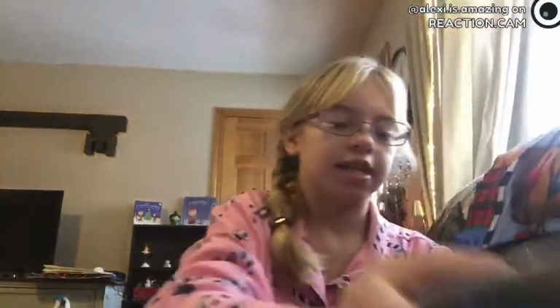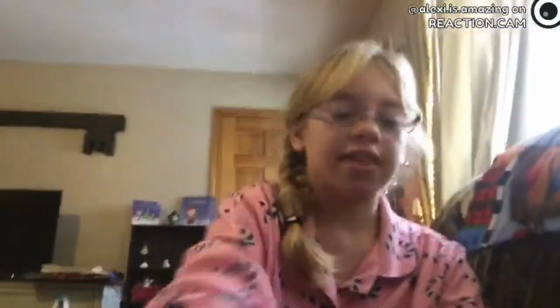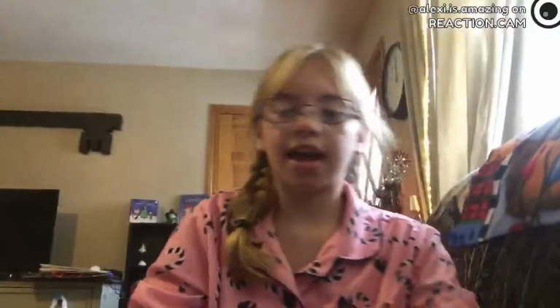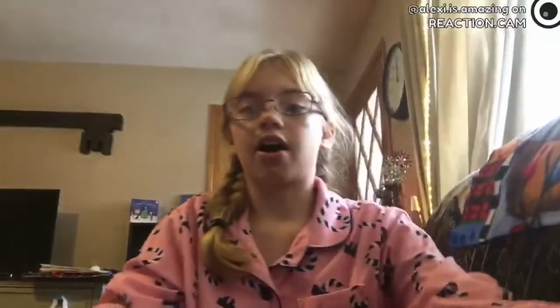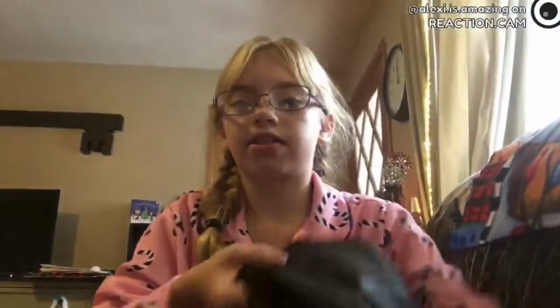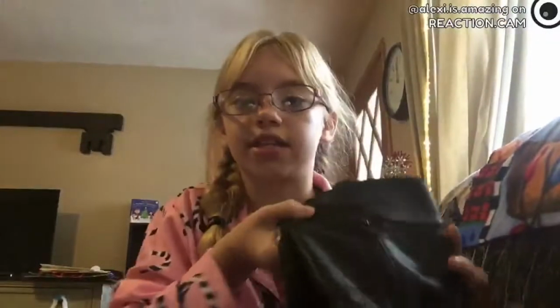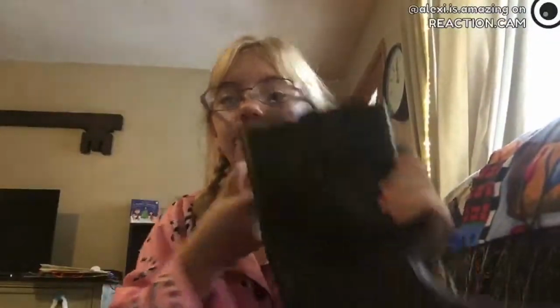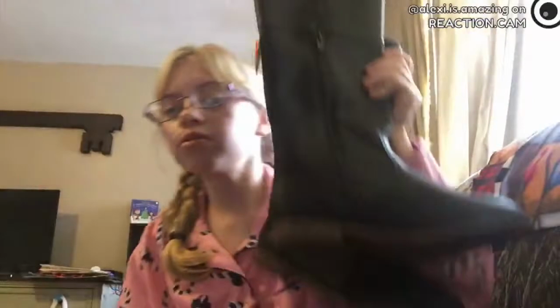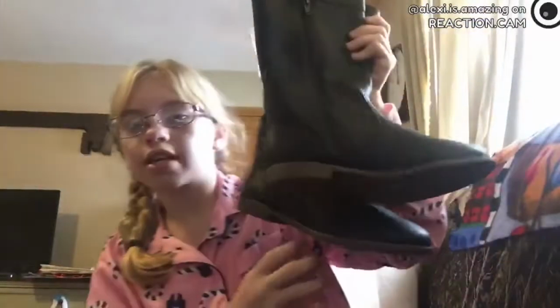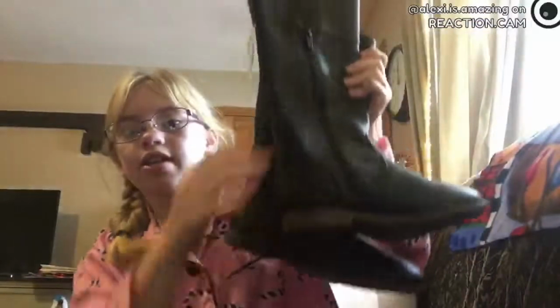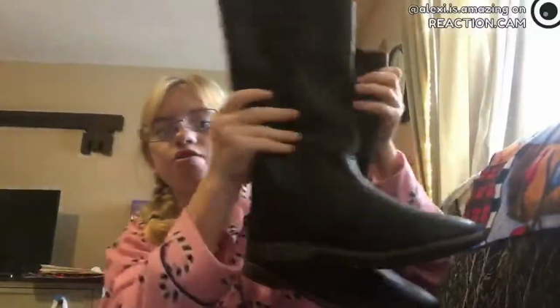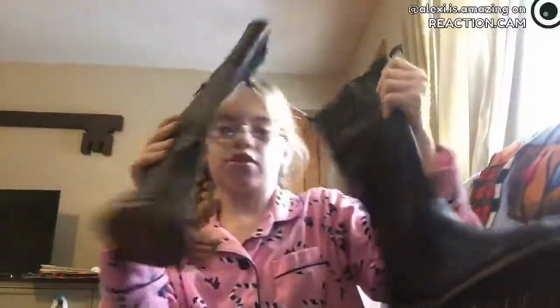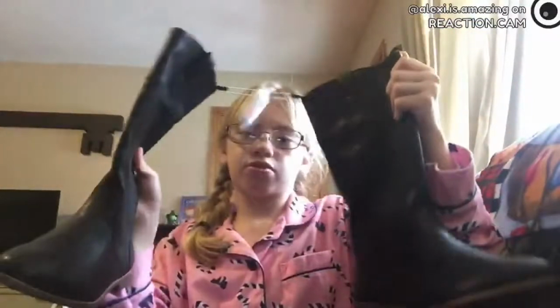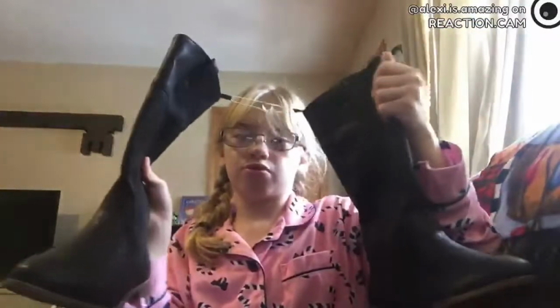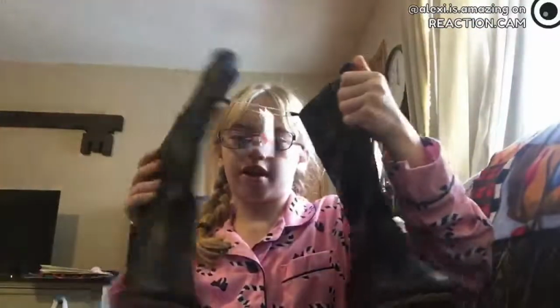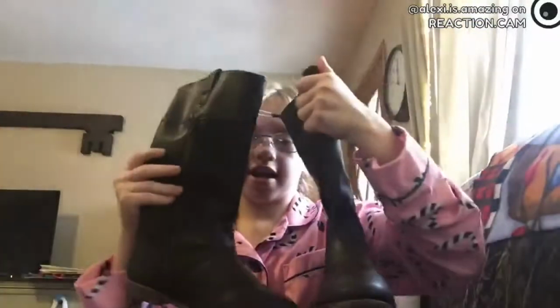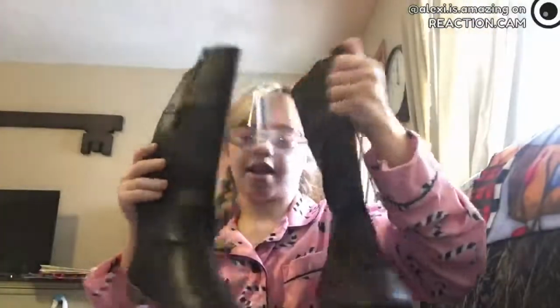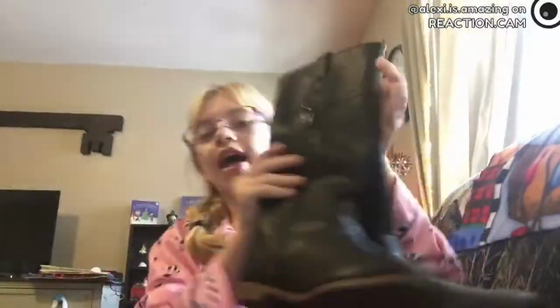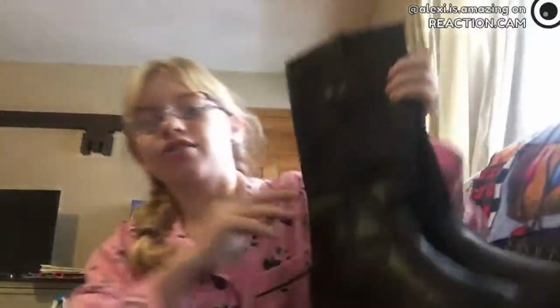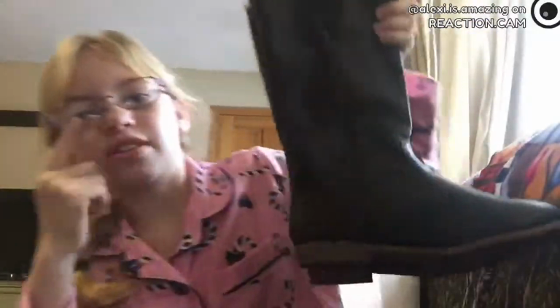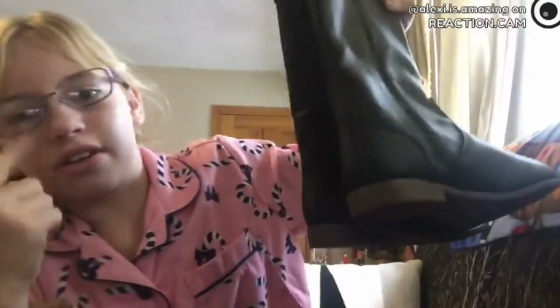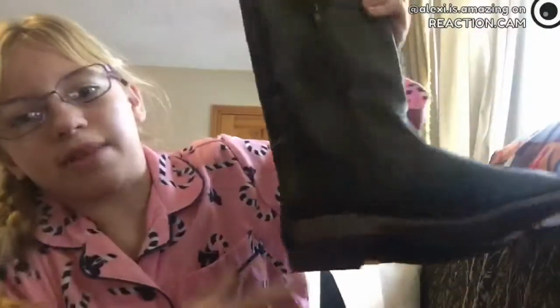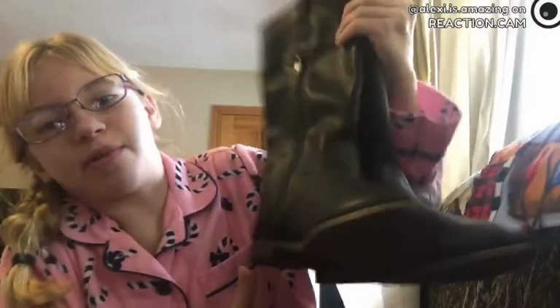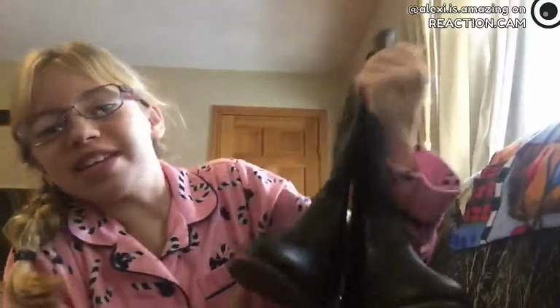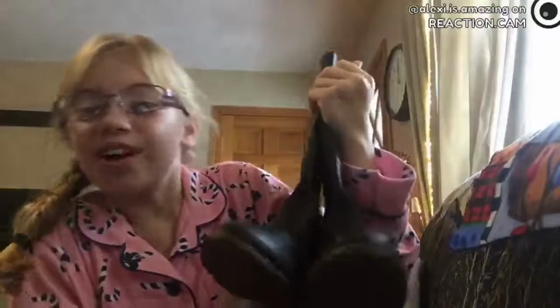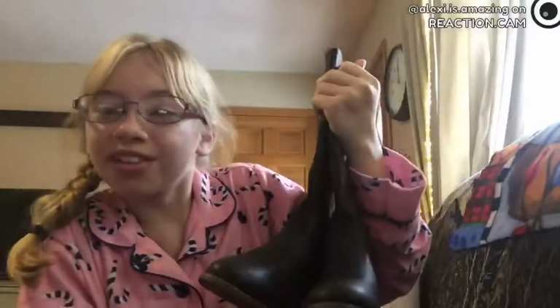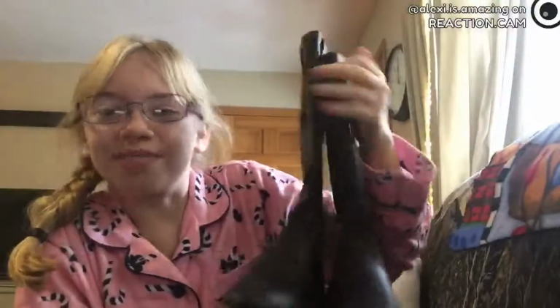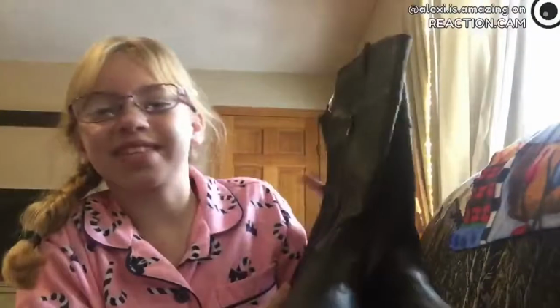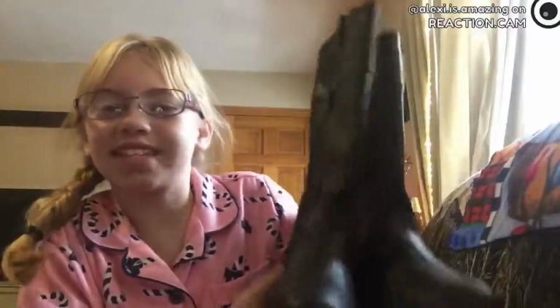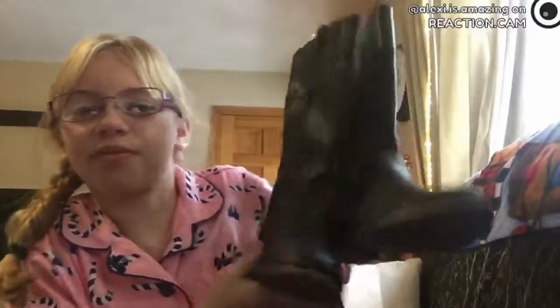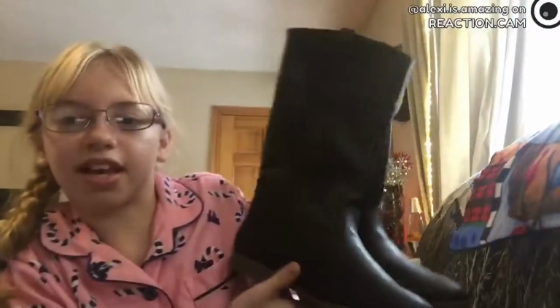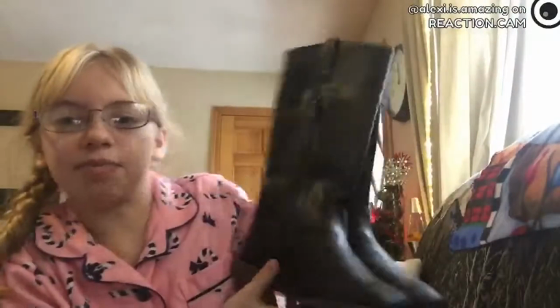And then I got these boots. They're really cool I guess — they're a little out of my style but I'll try them.